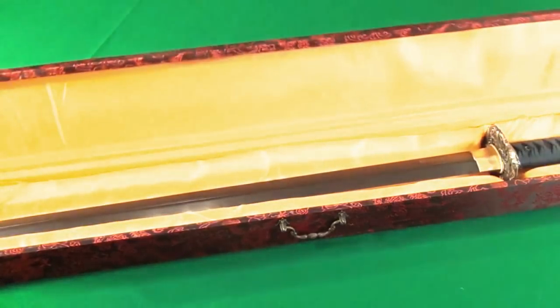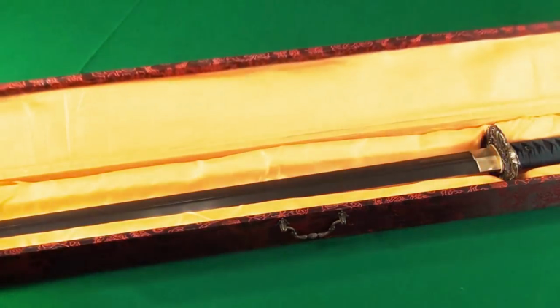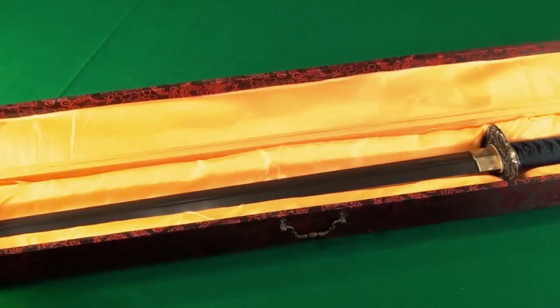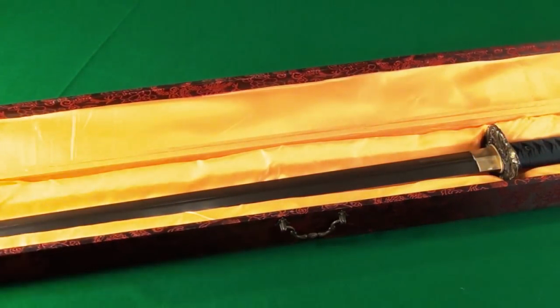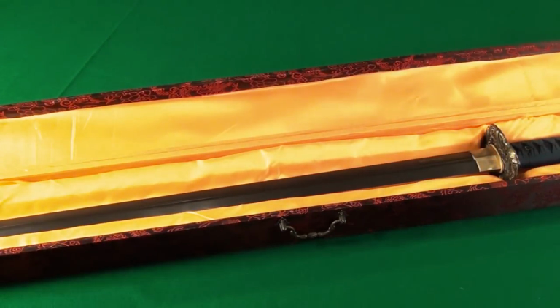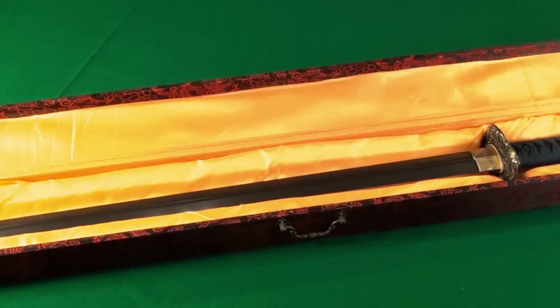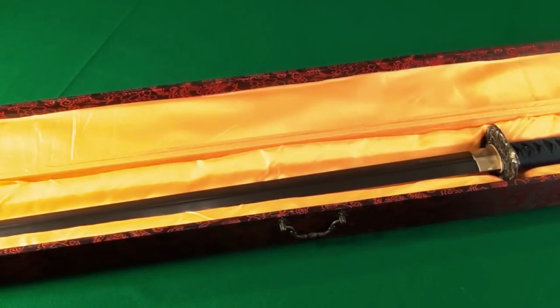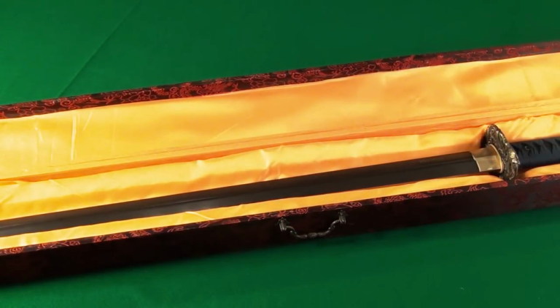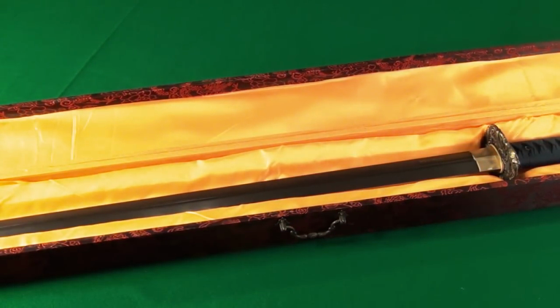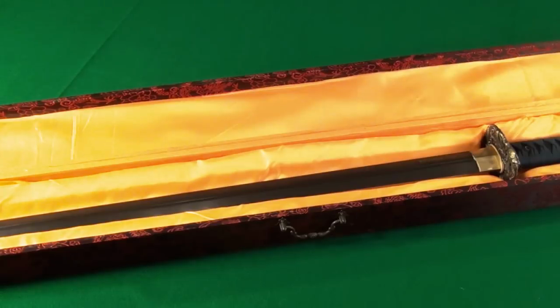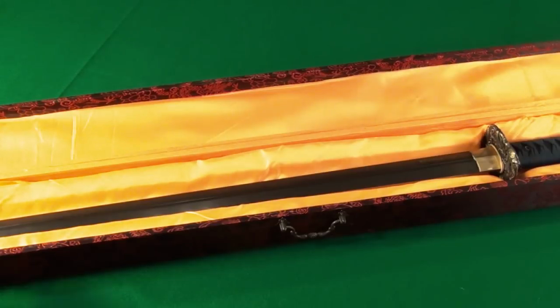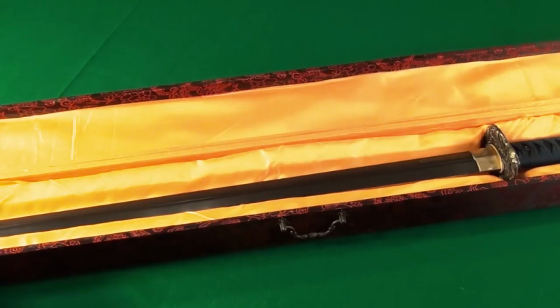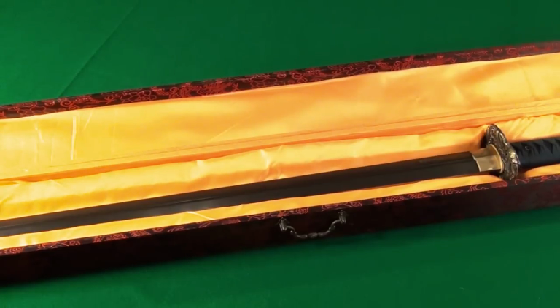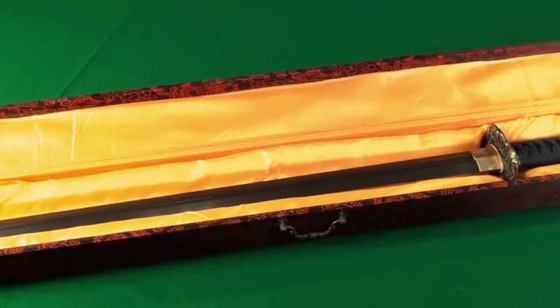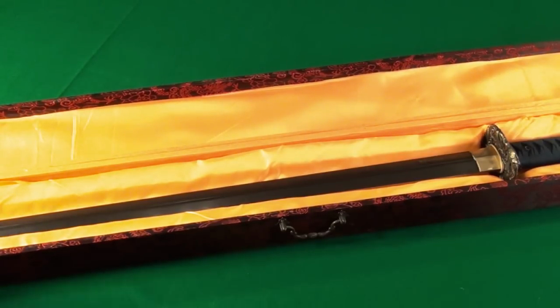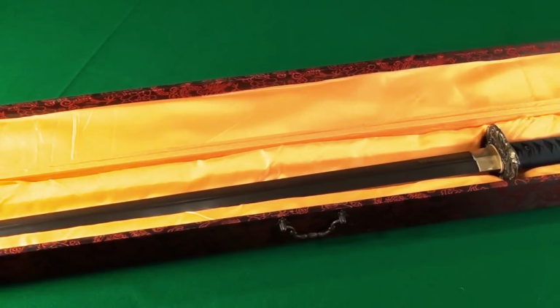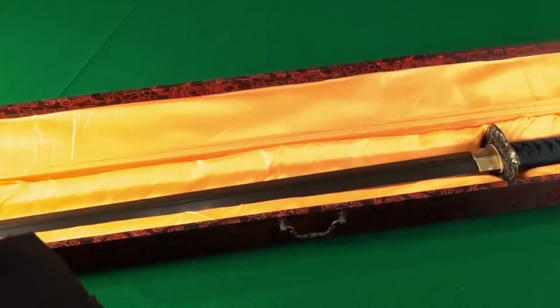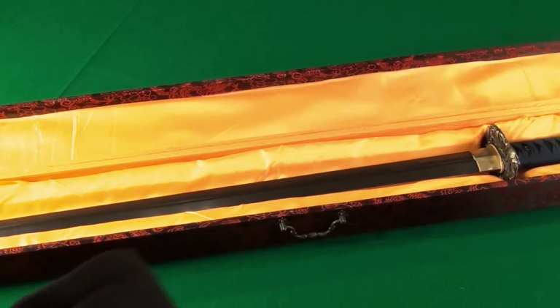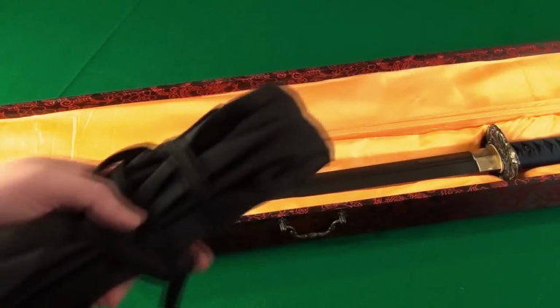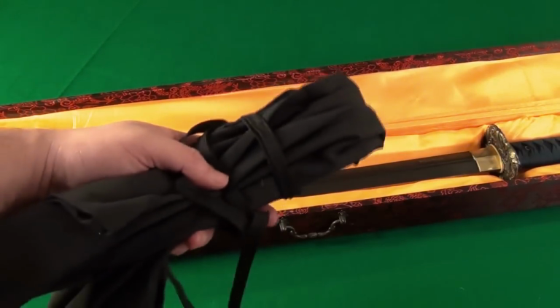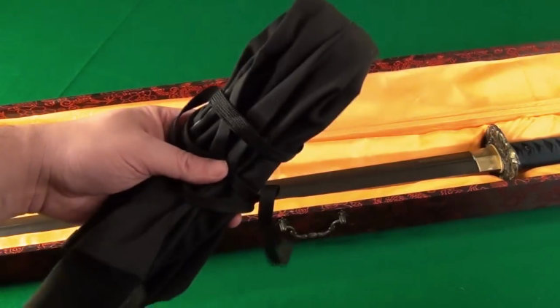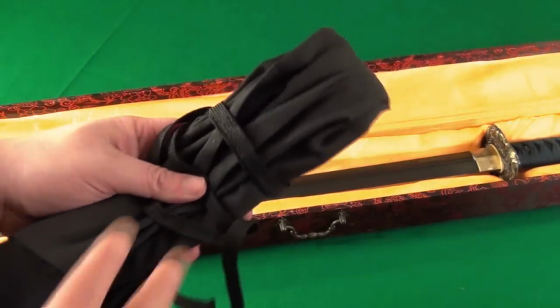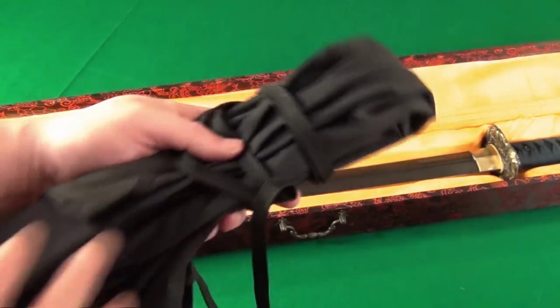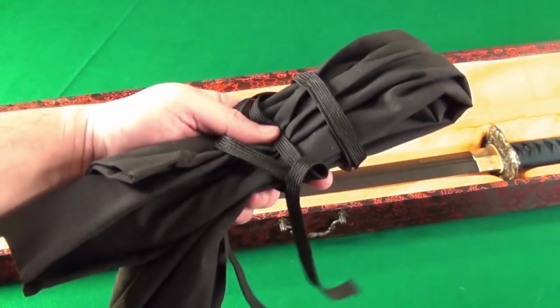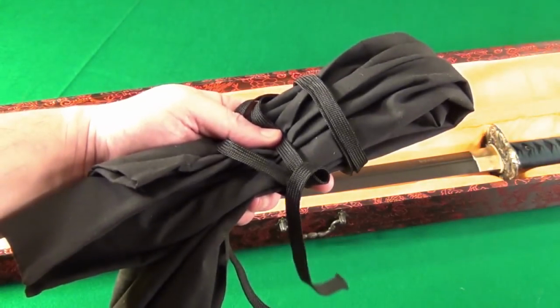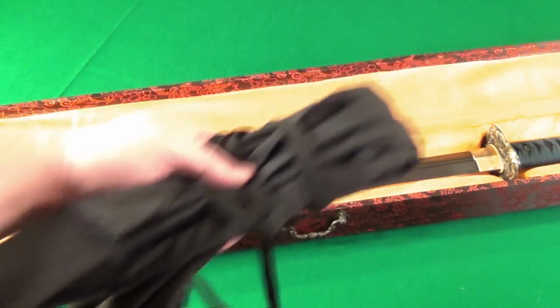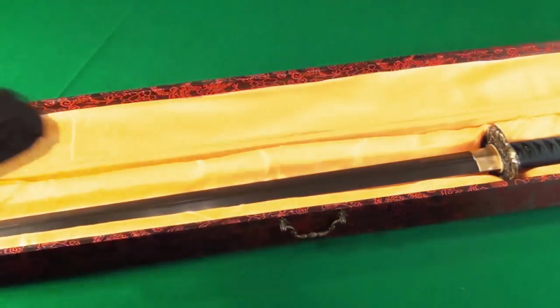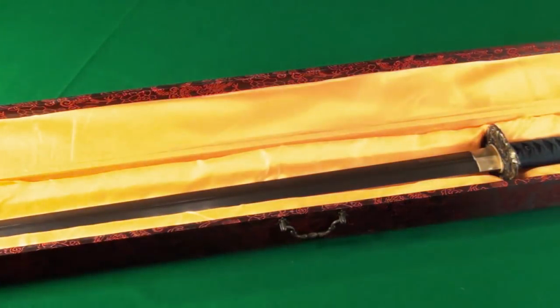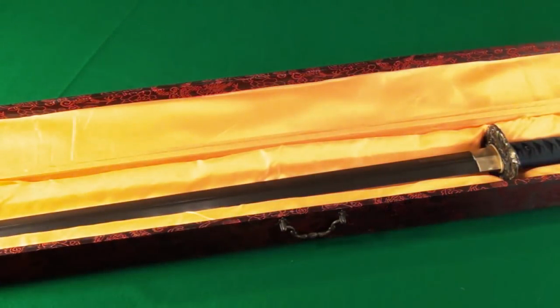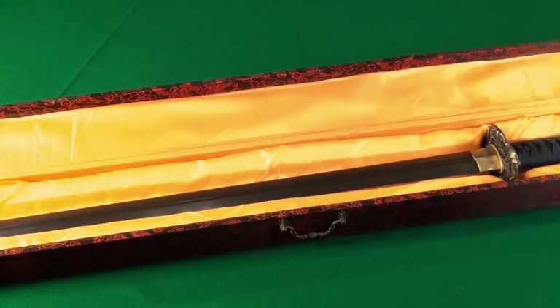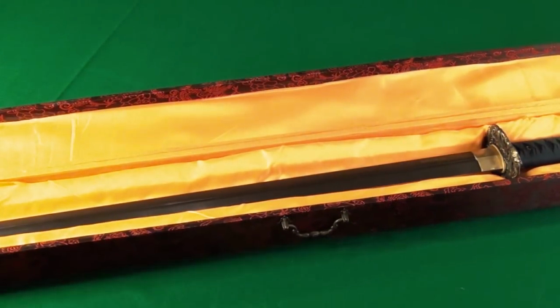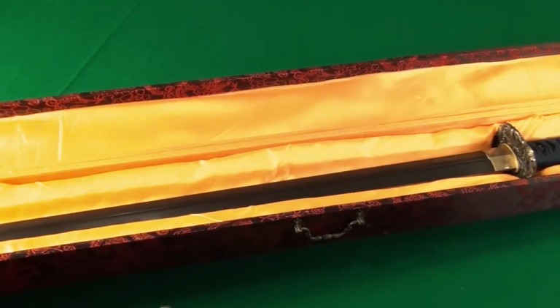This is the Black Dragon Damascus sword. It comes in this very nice presentation box, and also comes with a cover that you can cinch over the sword for a closer look.